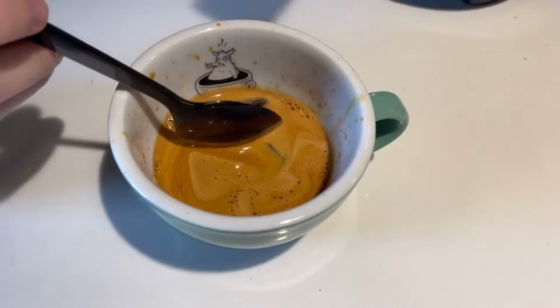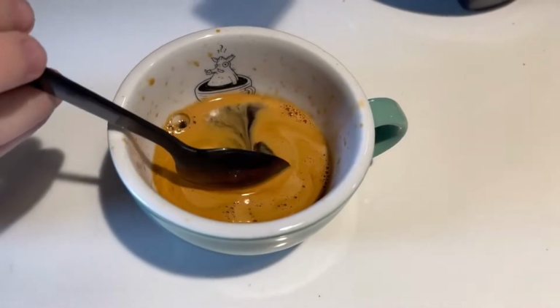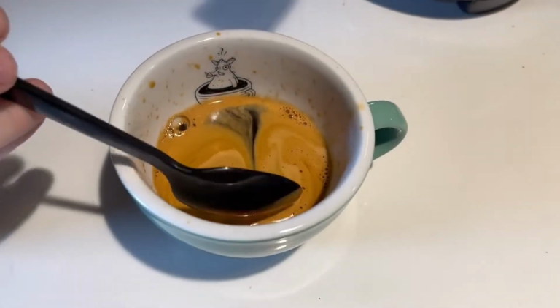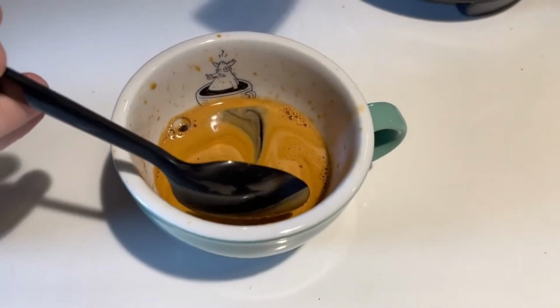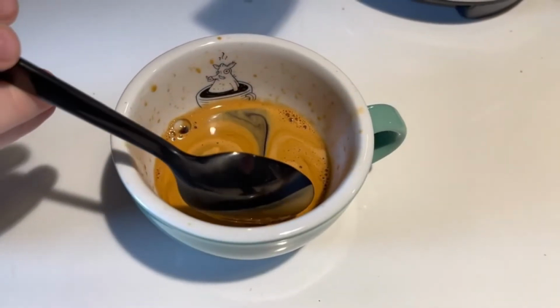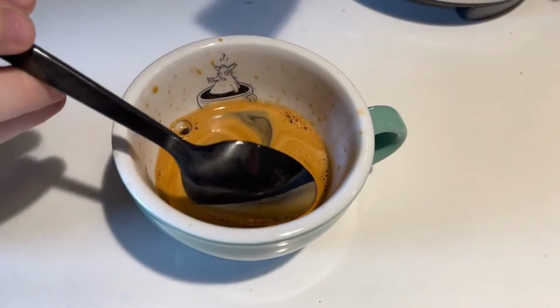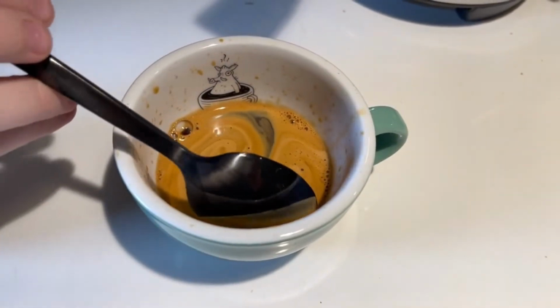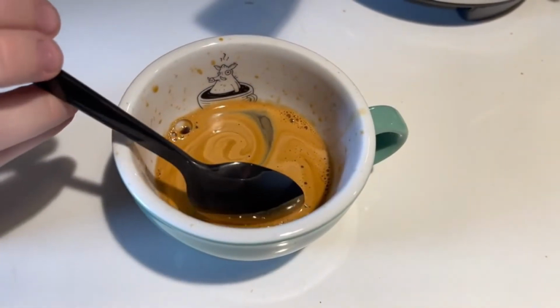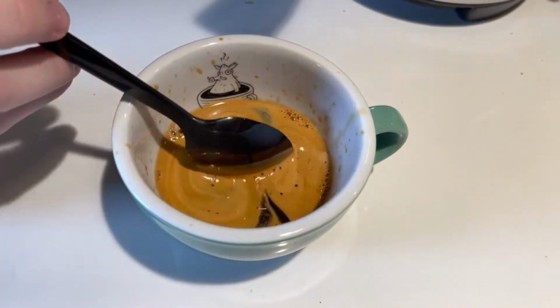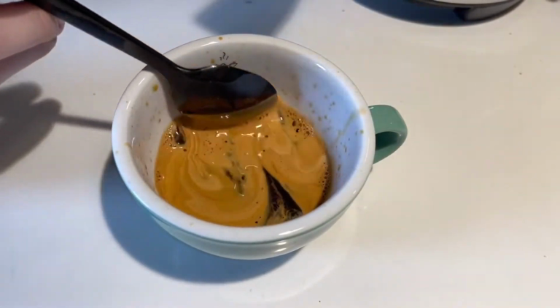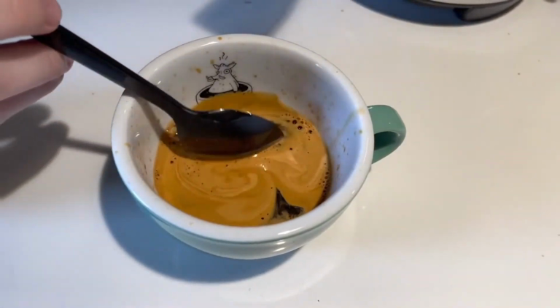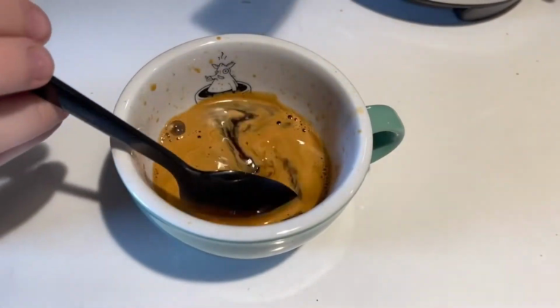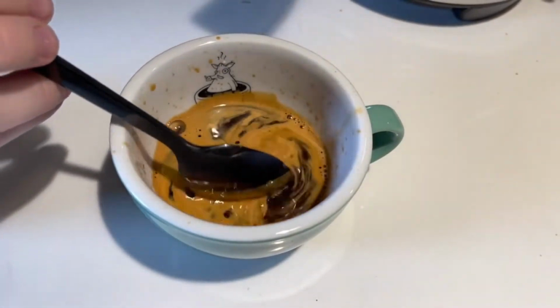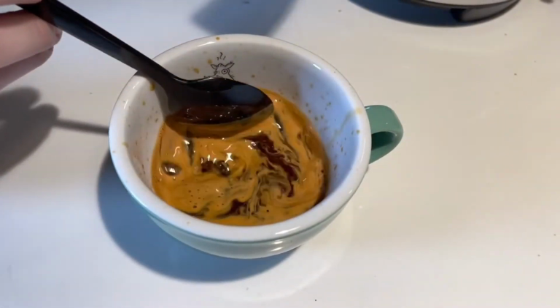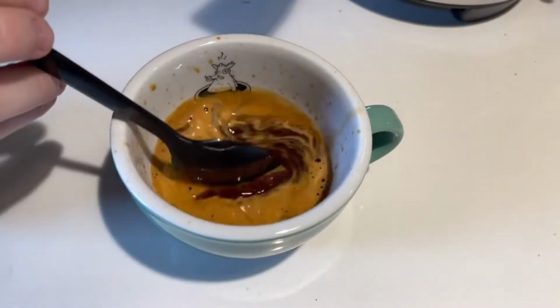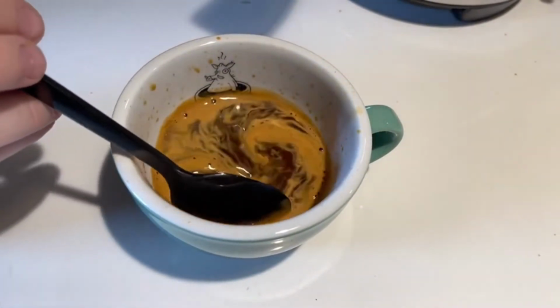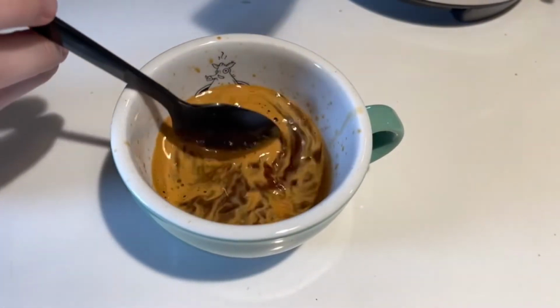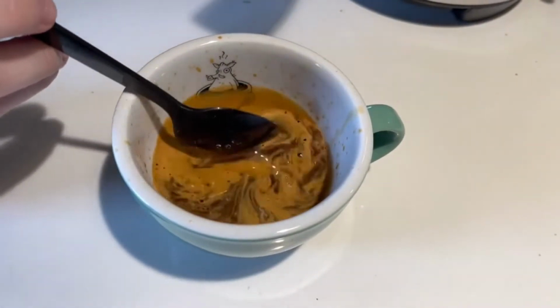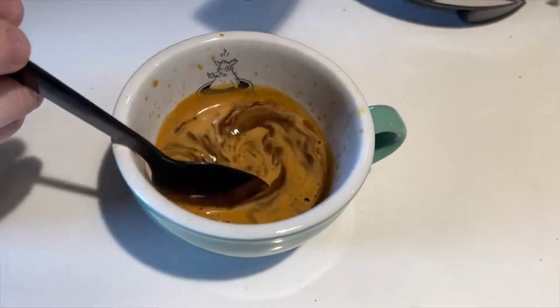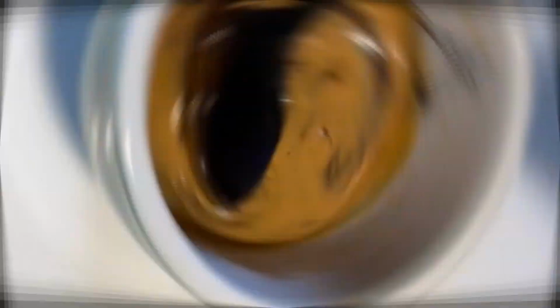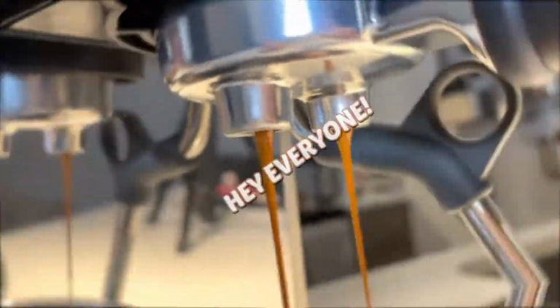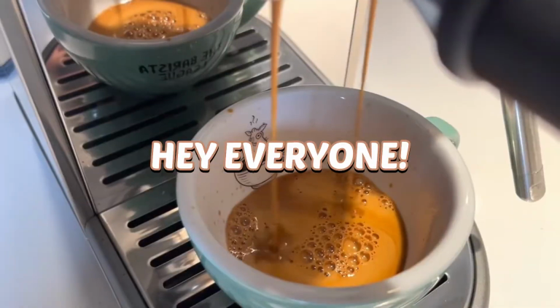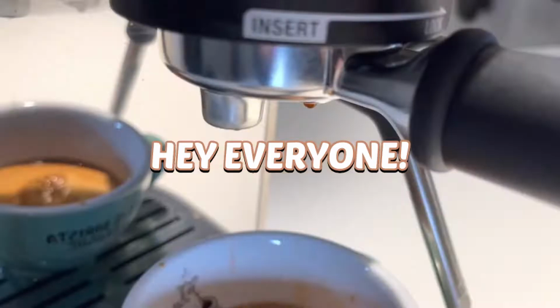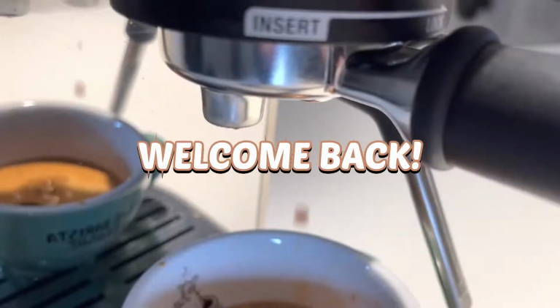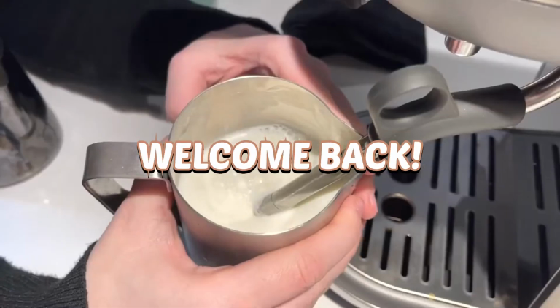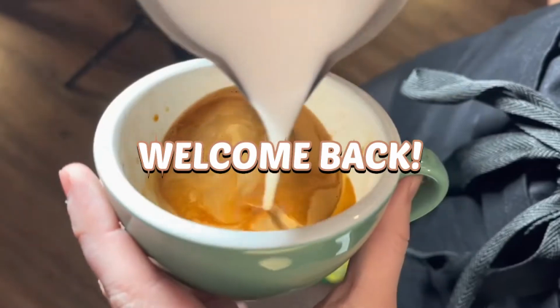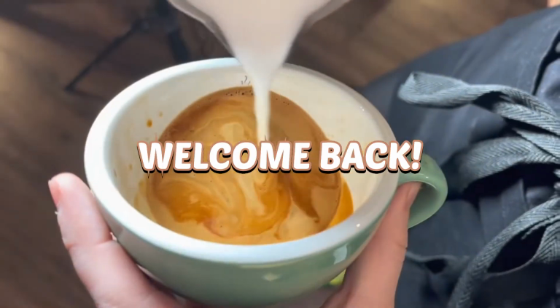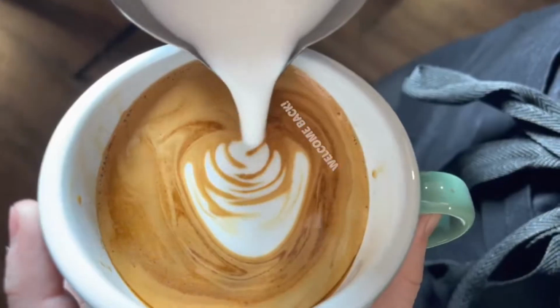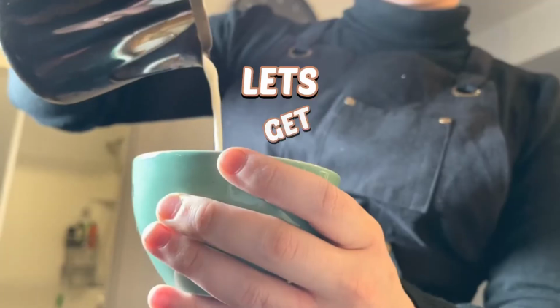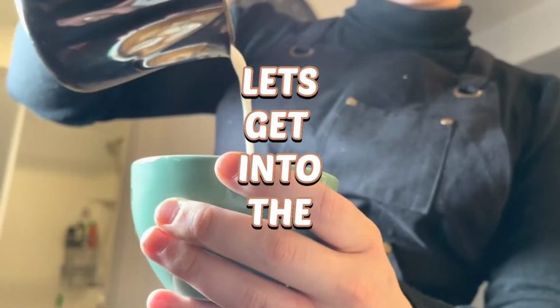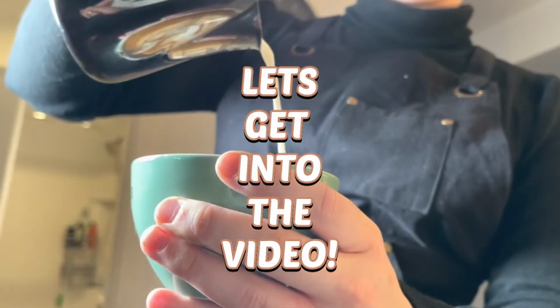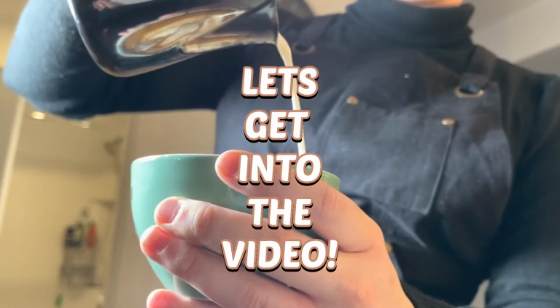That has a really, really thick crema on top, has a really, really nice body, and incorporates together very well. Hey everyone, and welcome to the channel! Now let's get into the video!